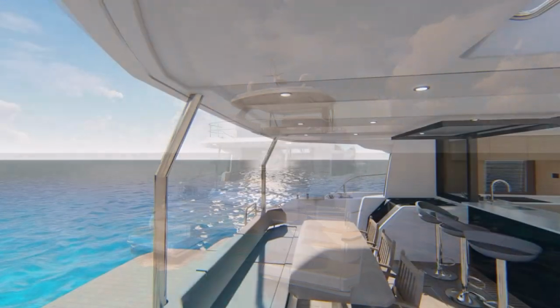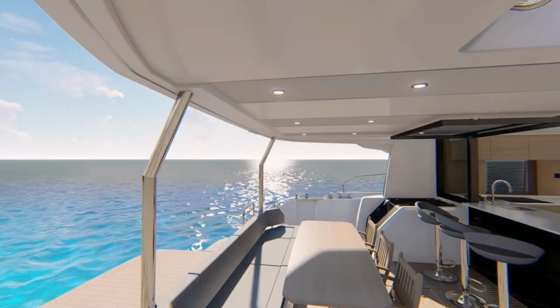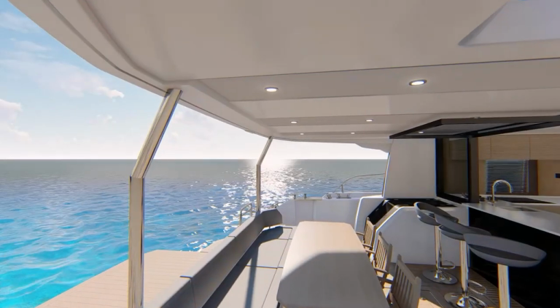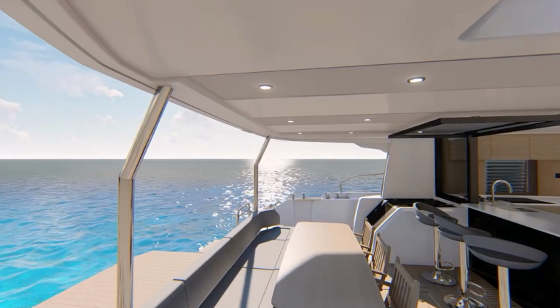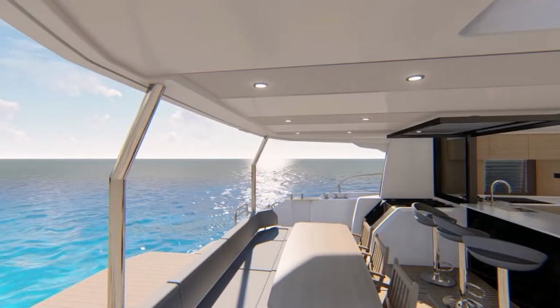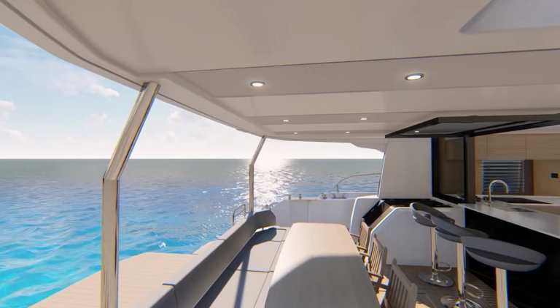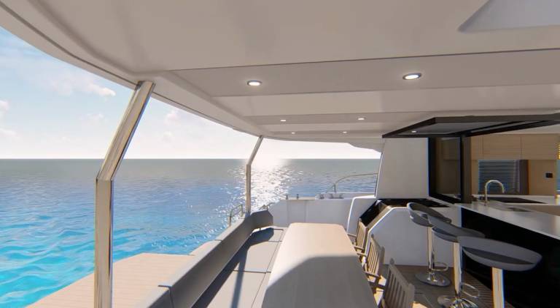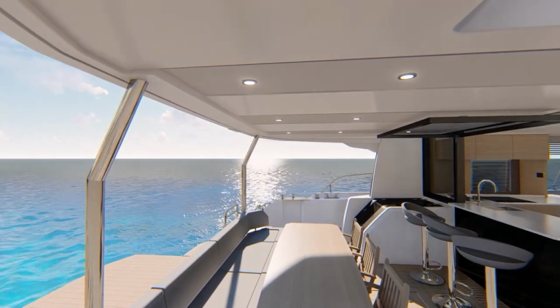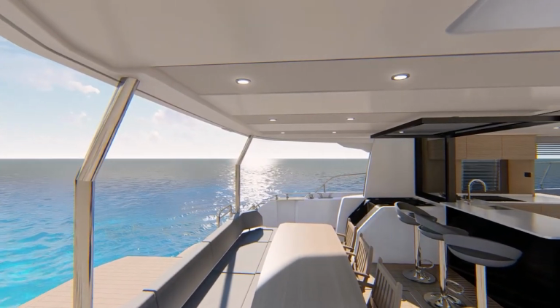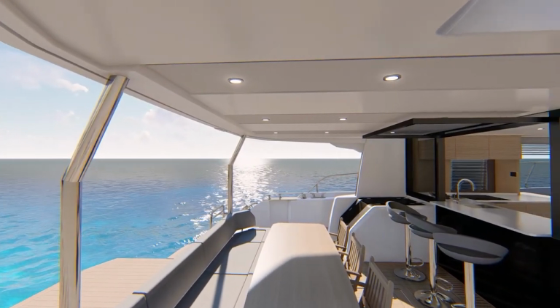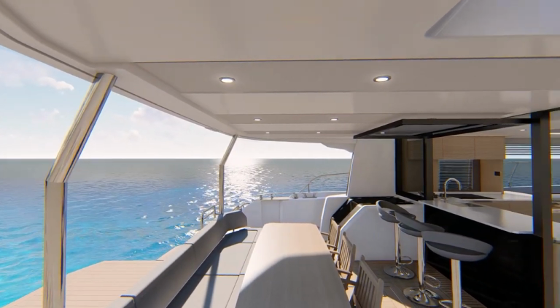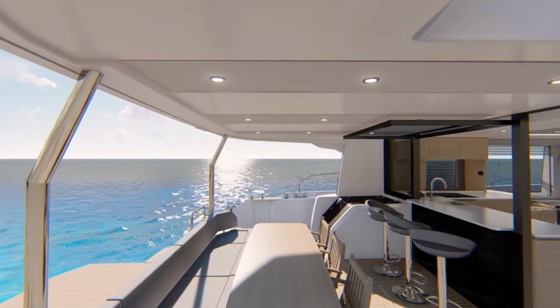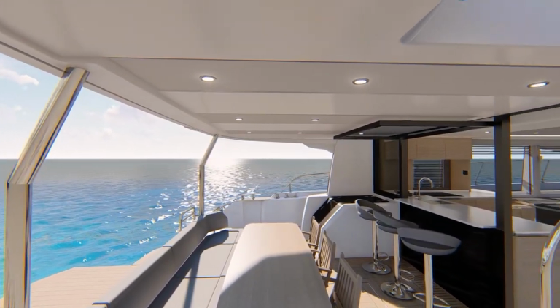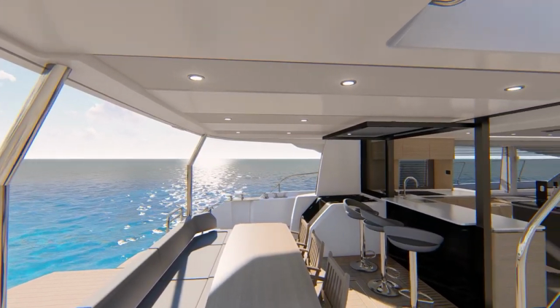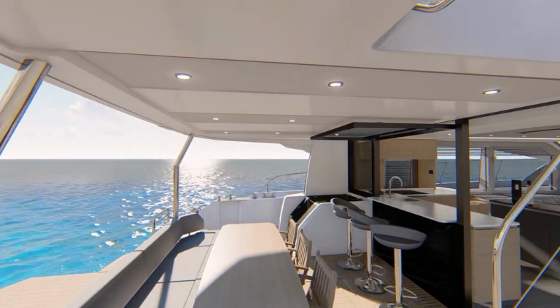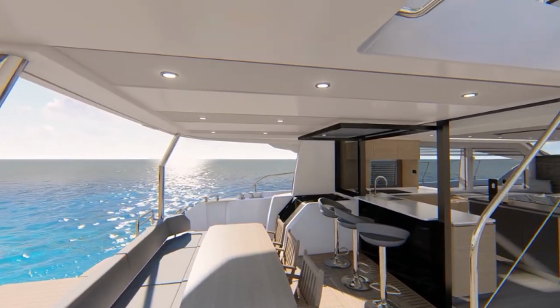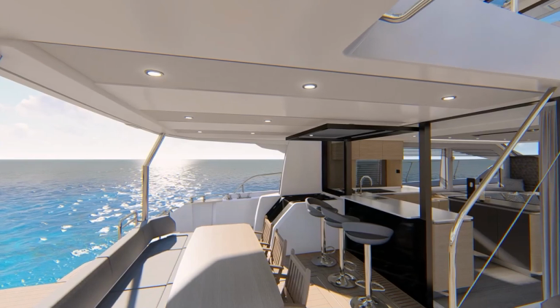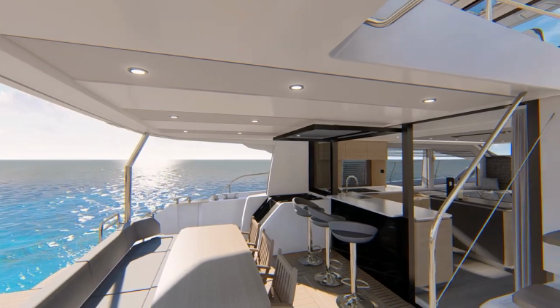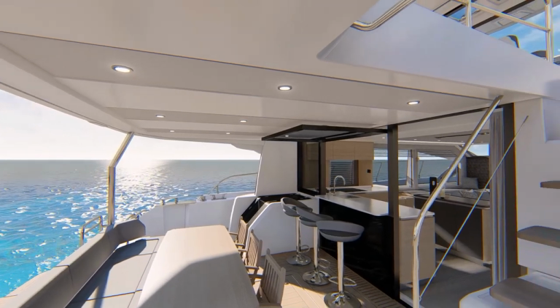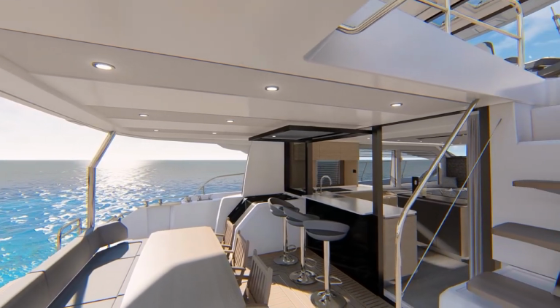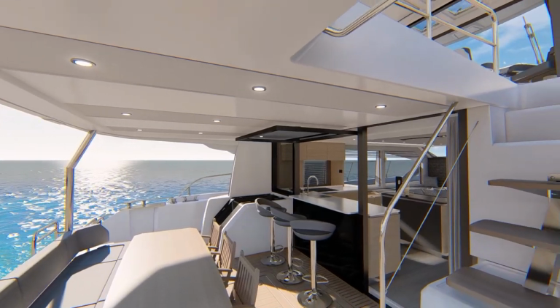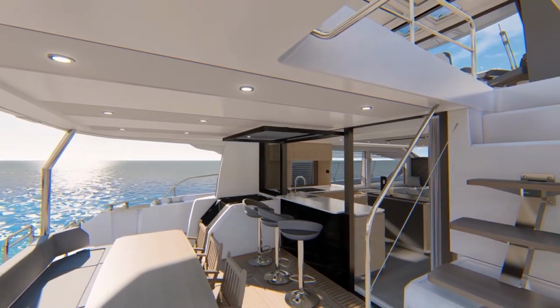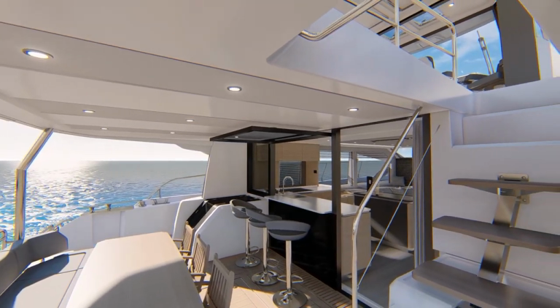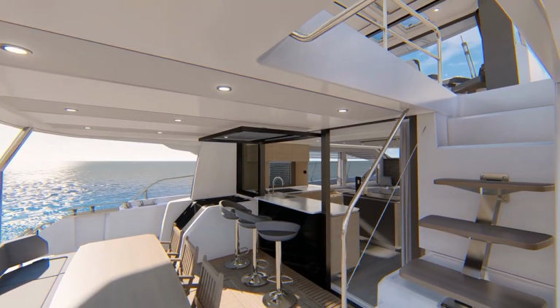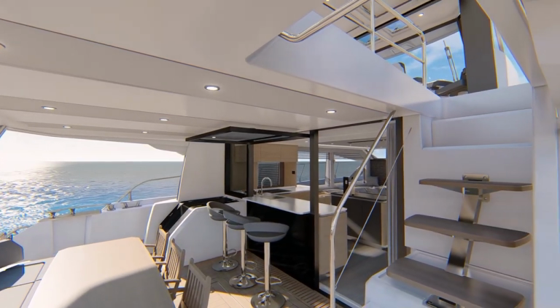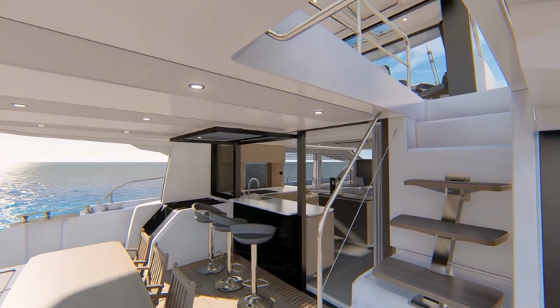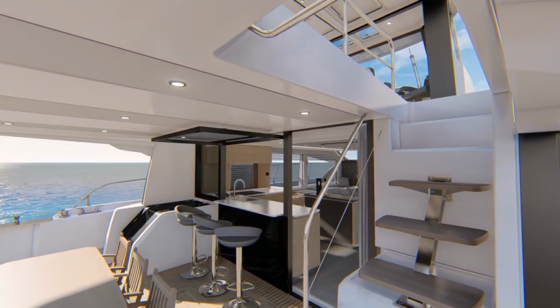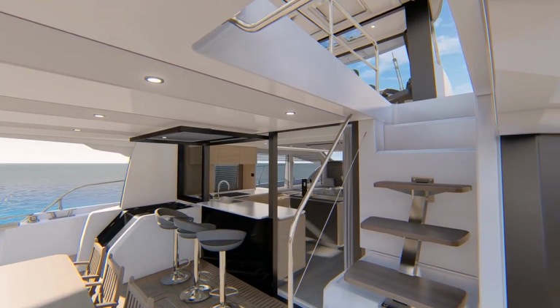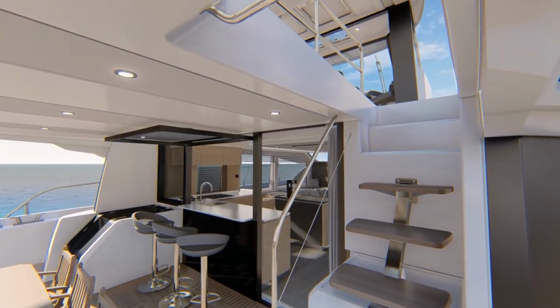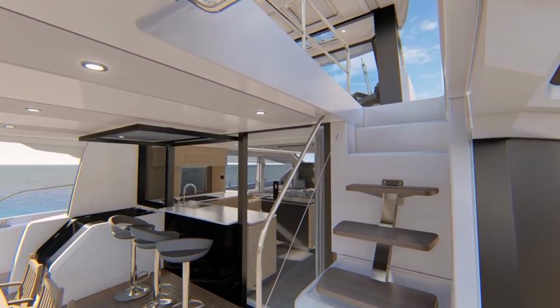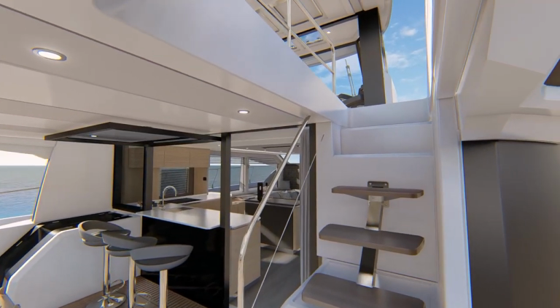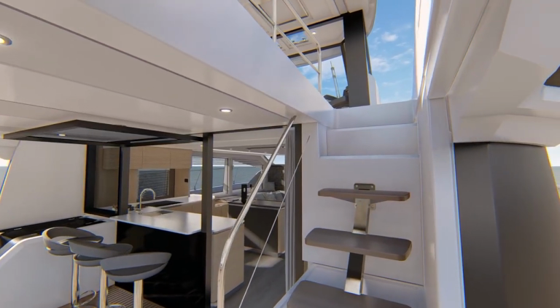Up the wide and graceful steps to the cockpit, you'll find a thoughtful space for dining at the table or entertaining at the signature Aquila open bar.